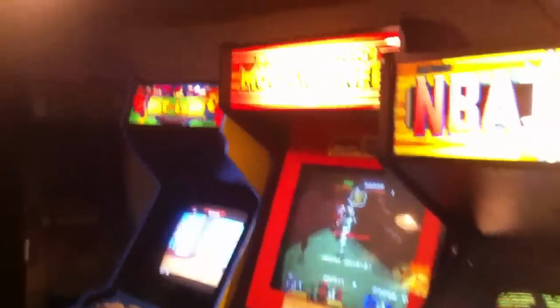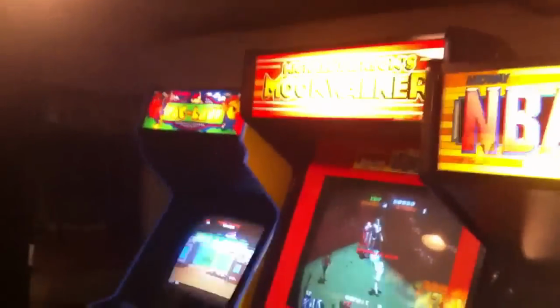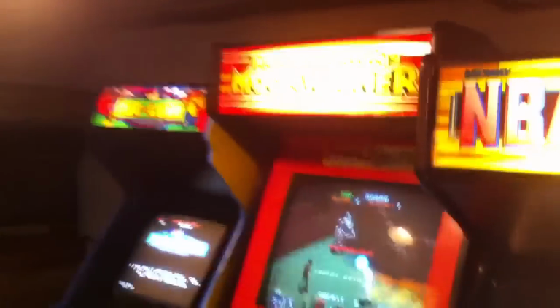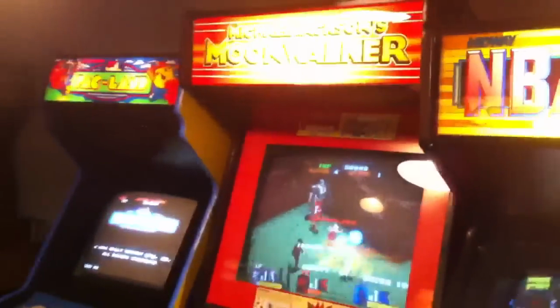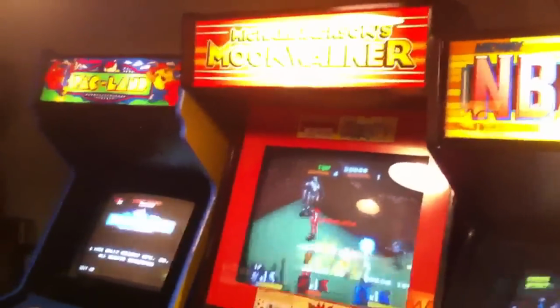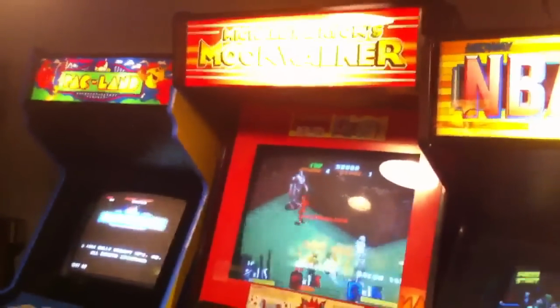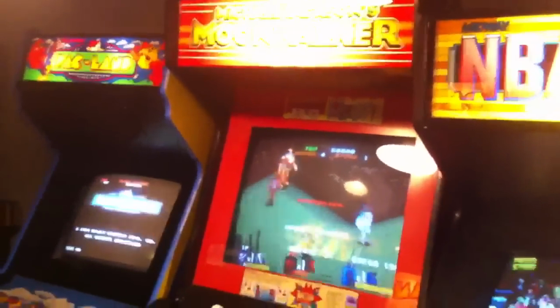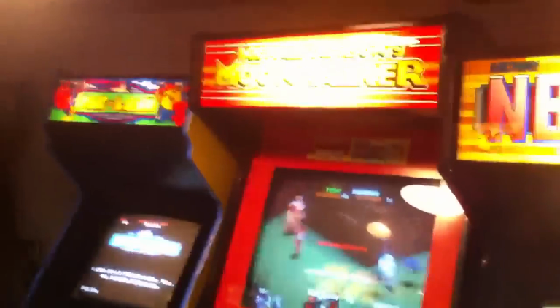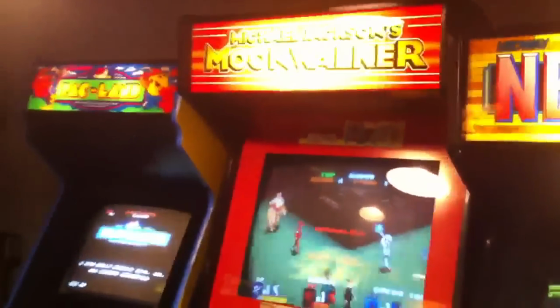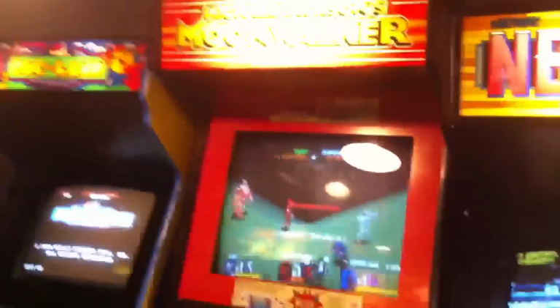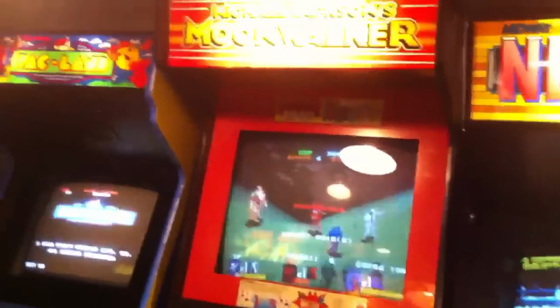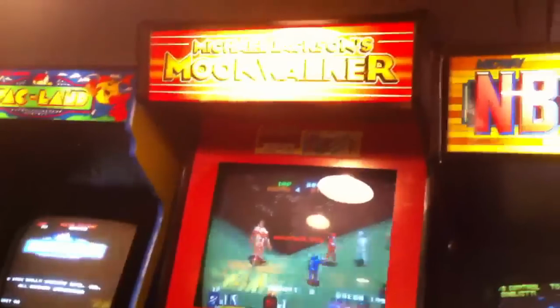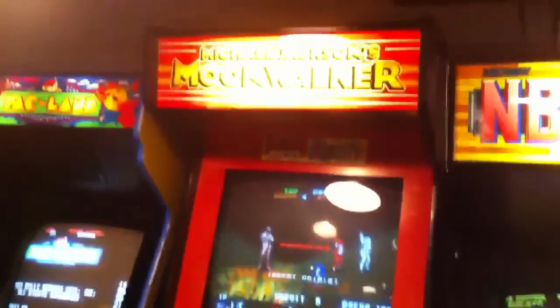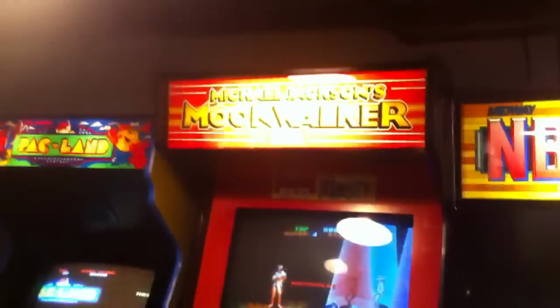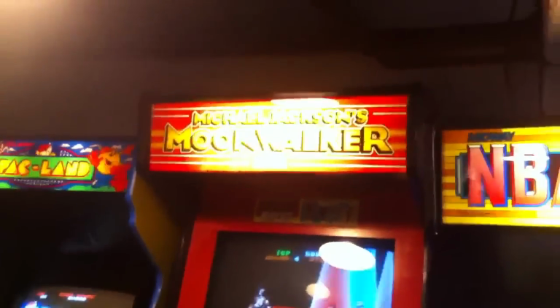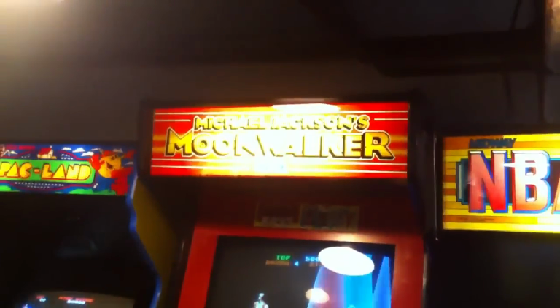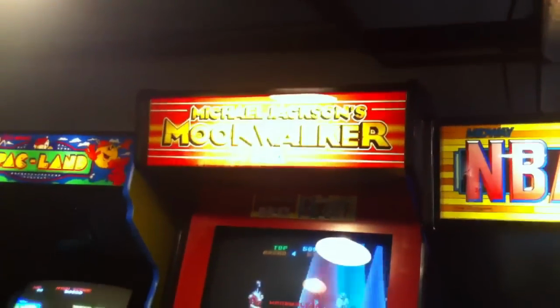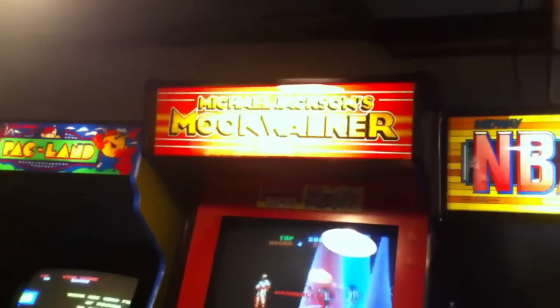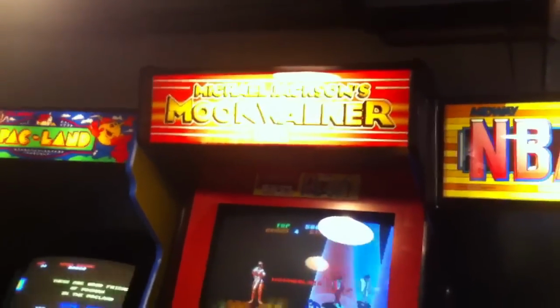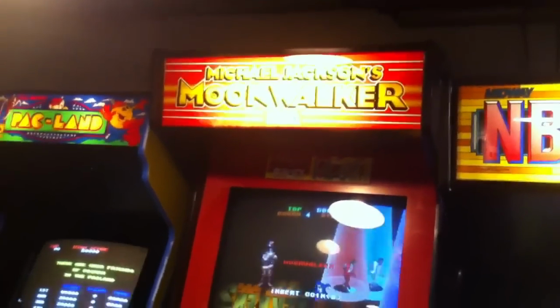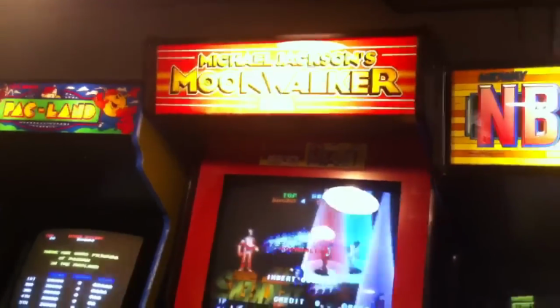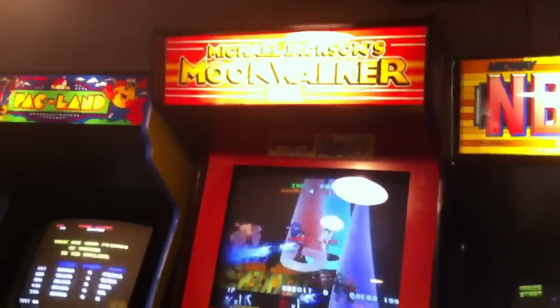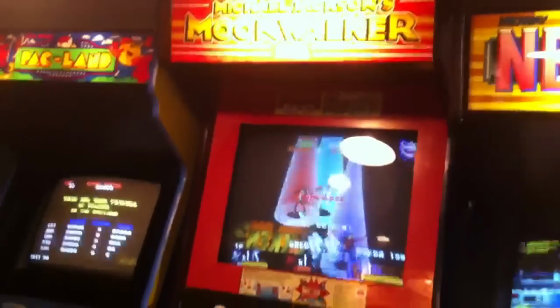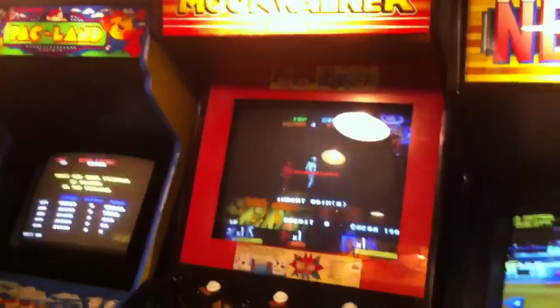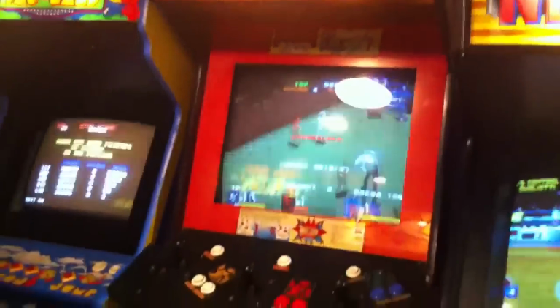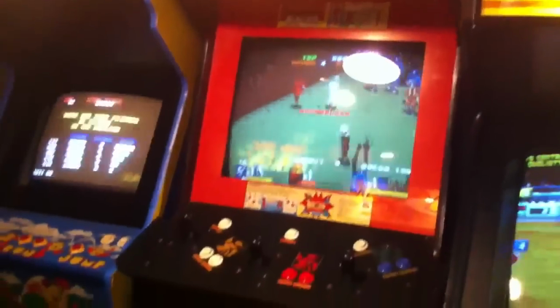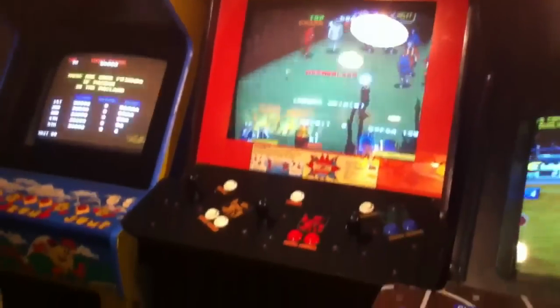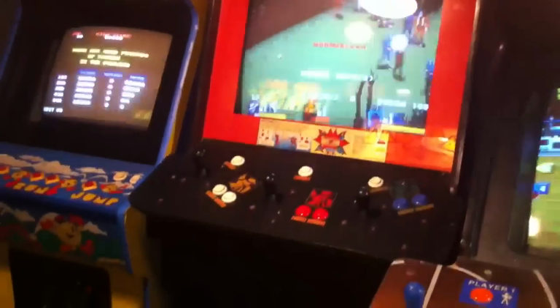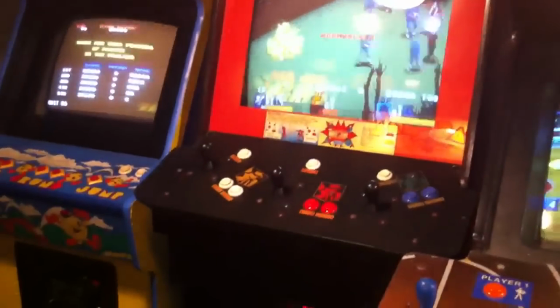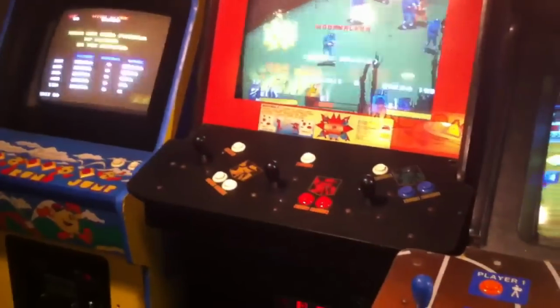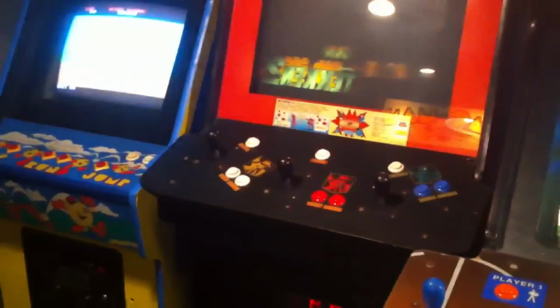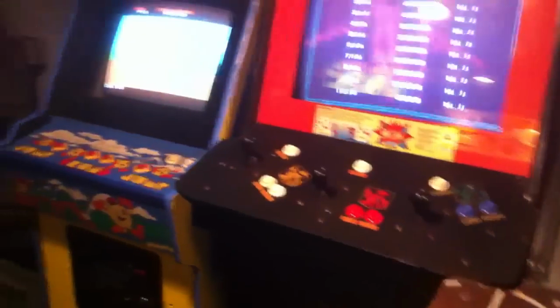Got a rare Michael Jackson's Moonwalker here. It's in excellent shape. It actually has the original topper, but since the ceiling is a little bit low in here I can't put it on — I'll most likely be hanging it on the wall somewhere. It has all the side art intact and the original control panel.